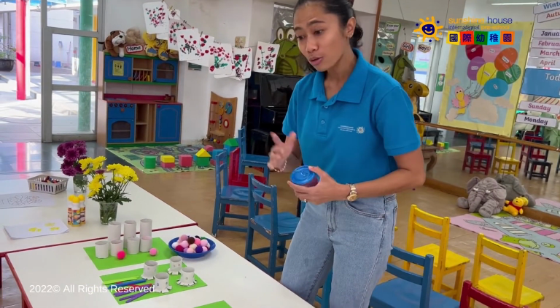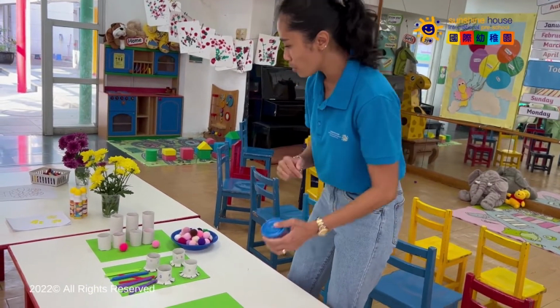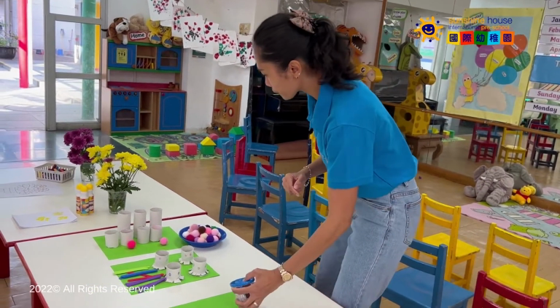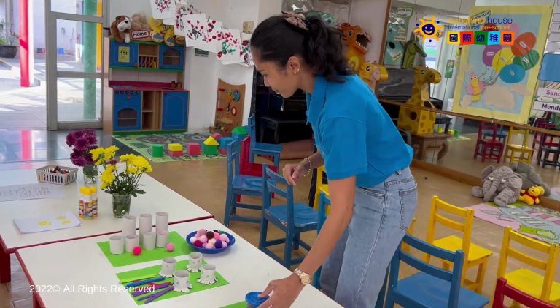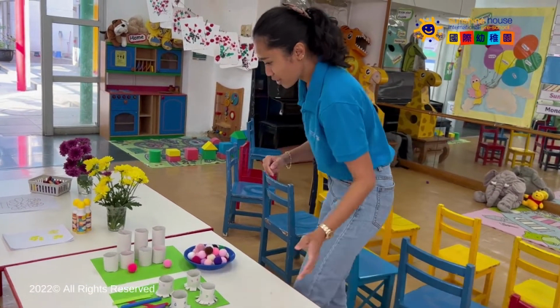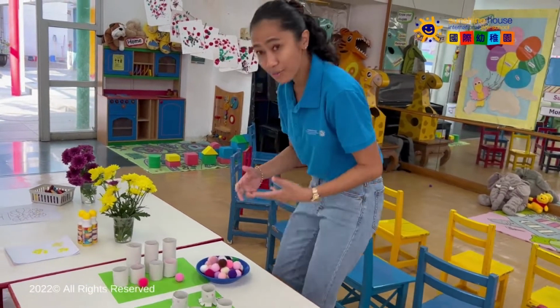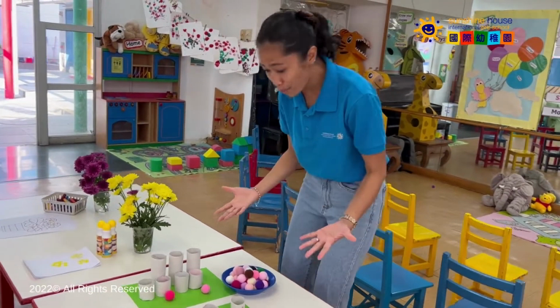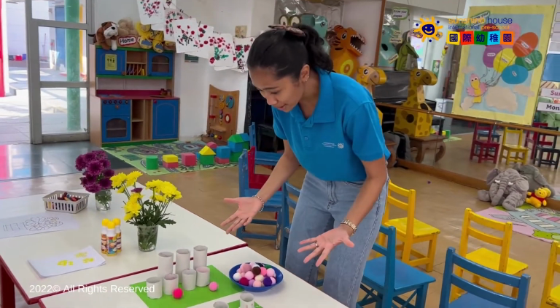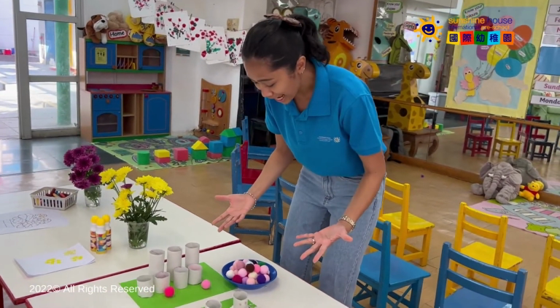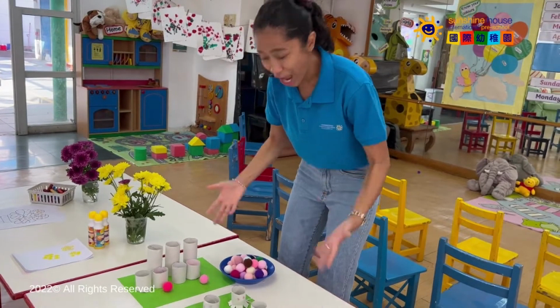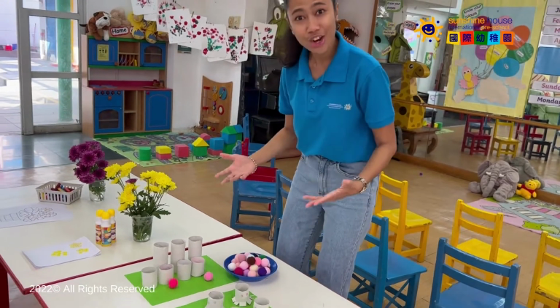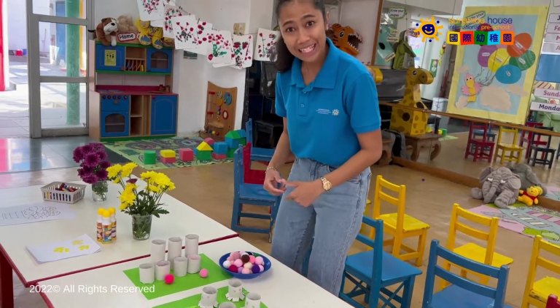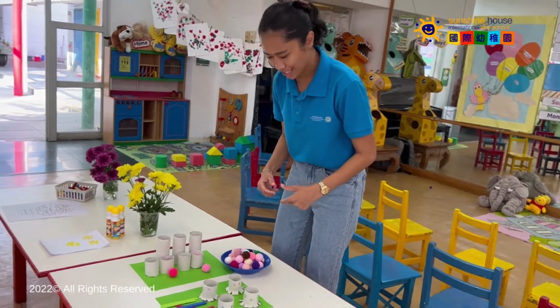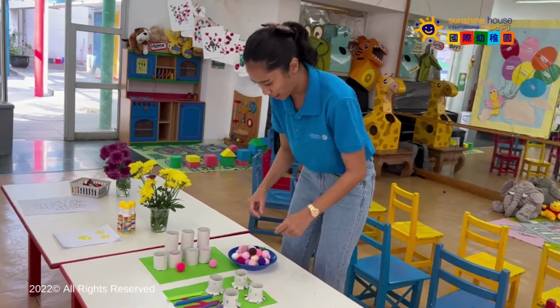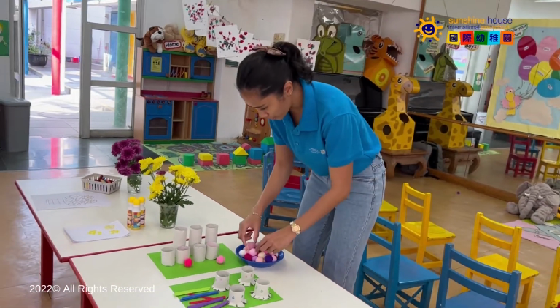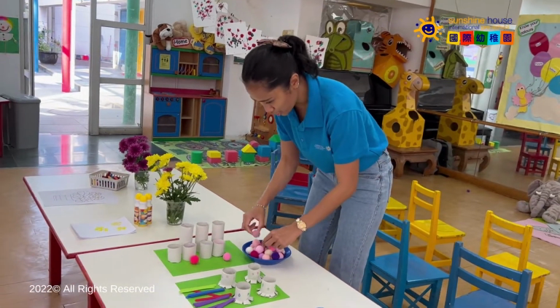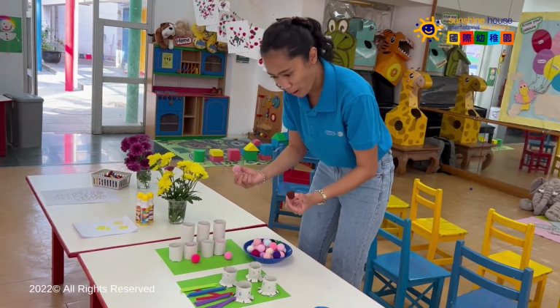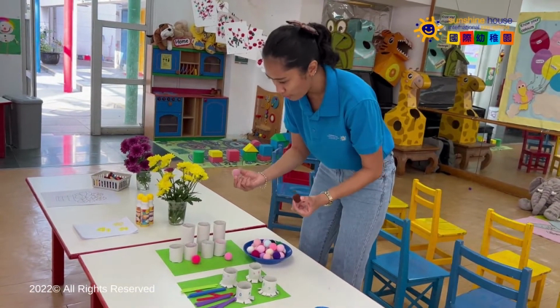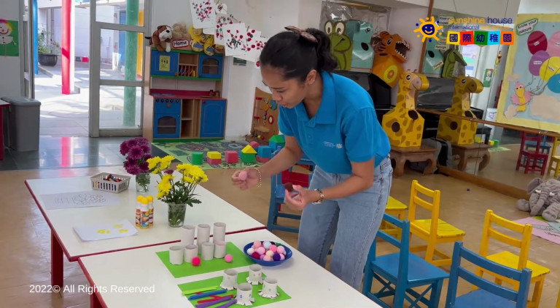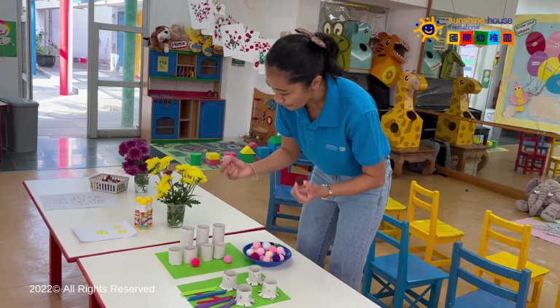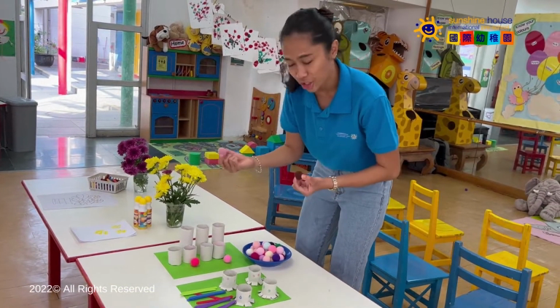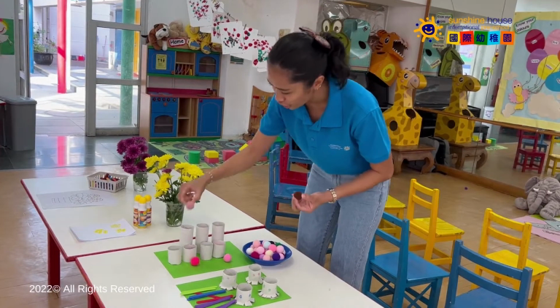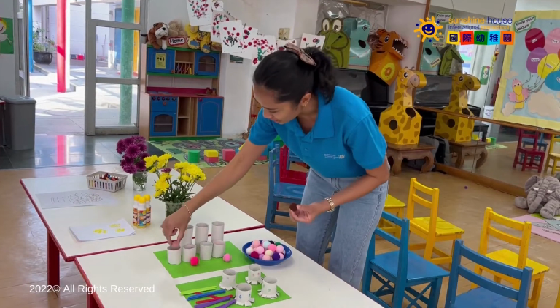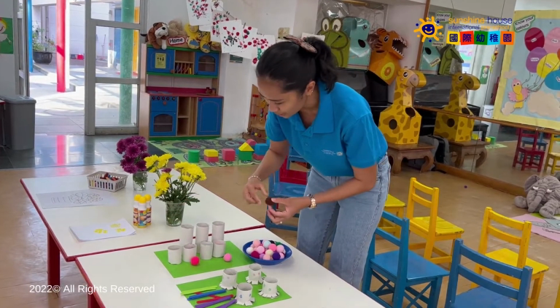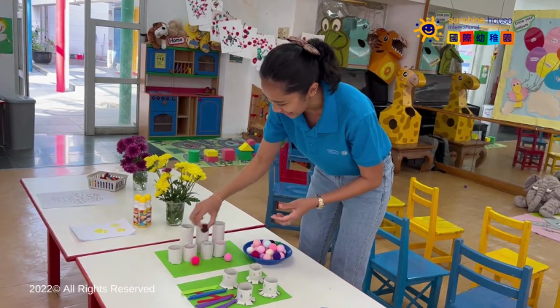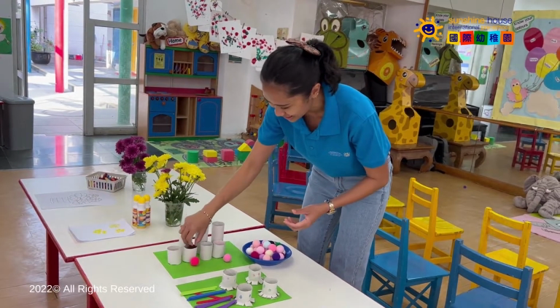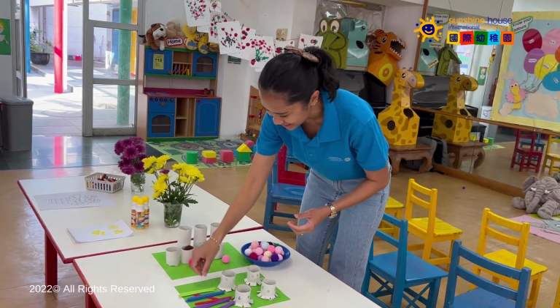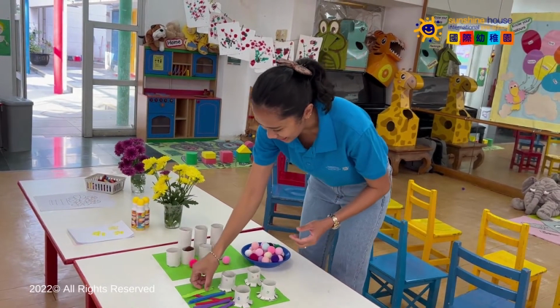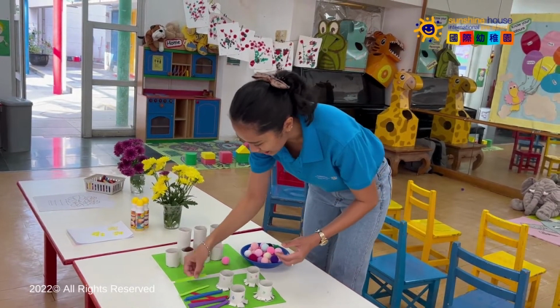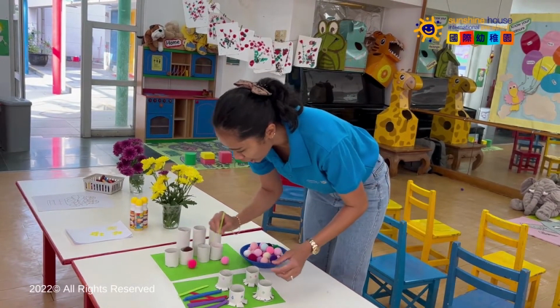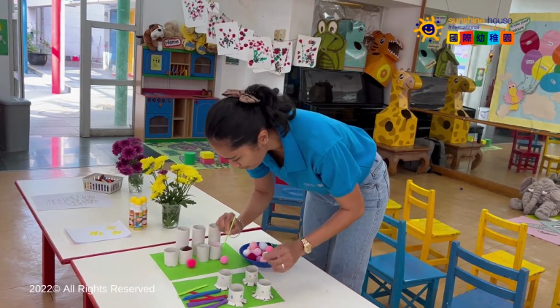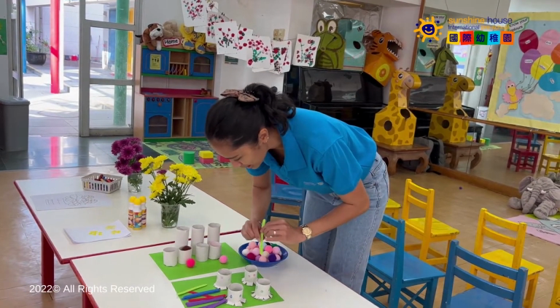Also, we have some pom-poms and color-sorting activities as well. We want you to use your pom-poms and try to match the color and put it inside. See the color and put it inside.